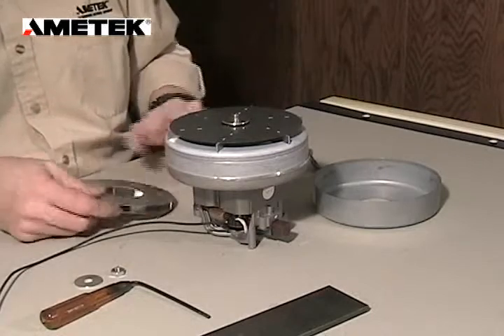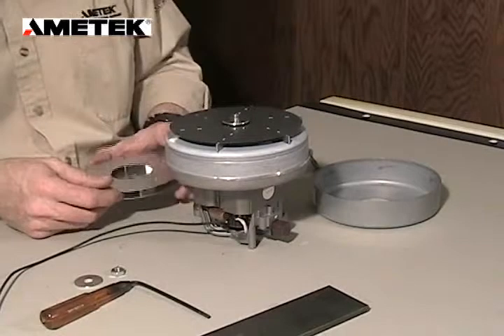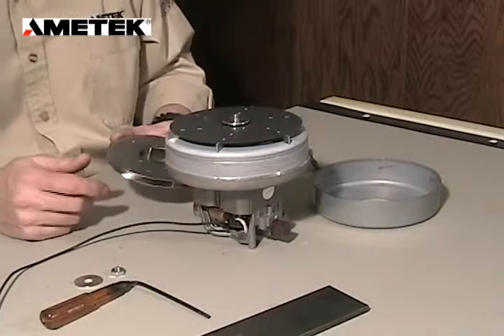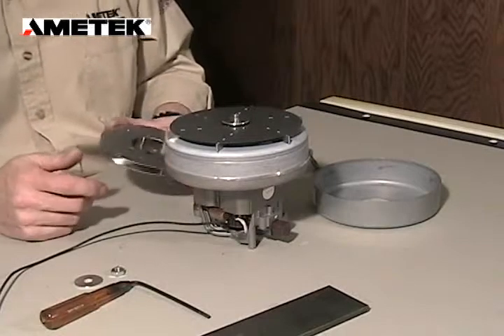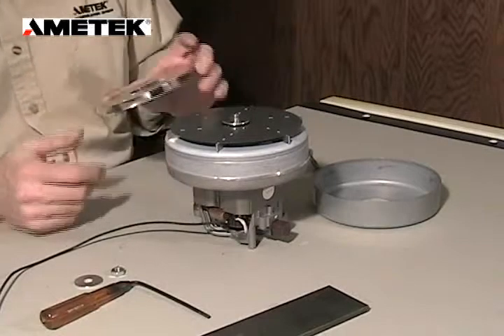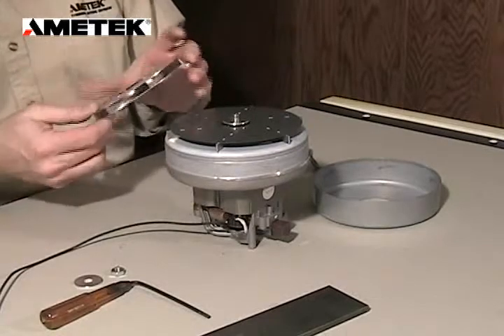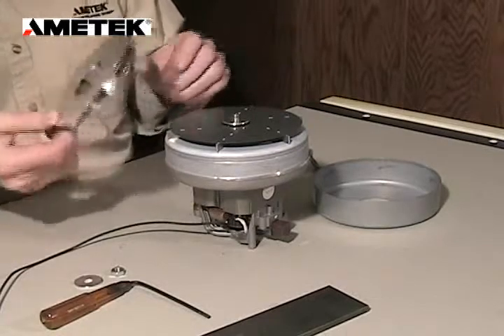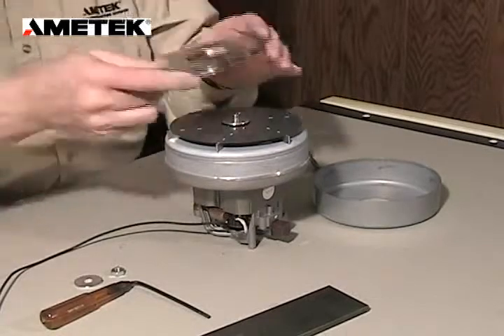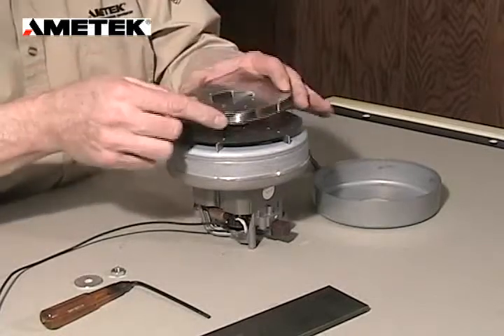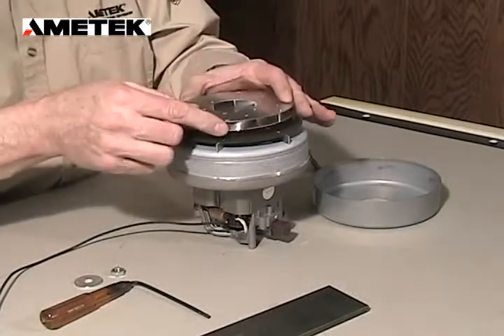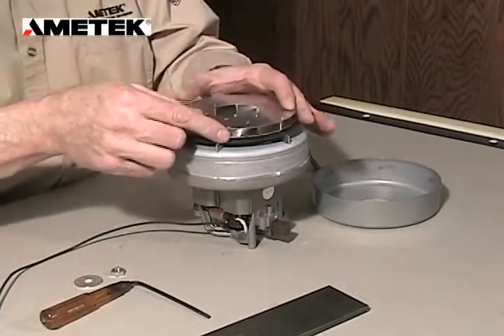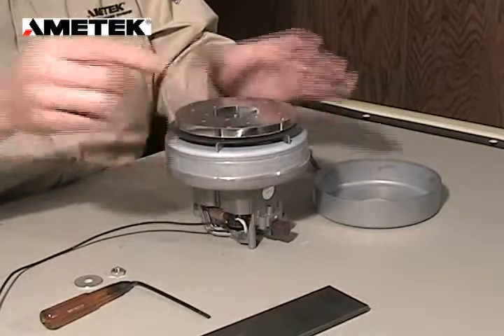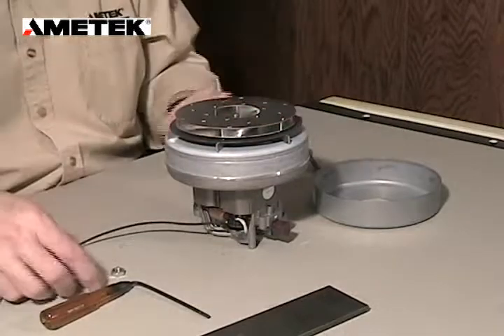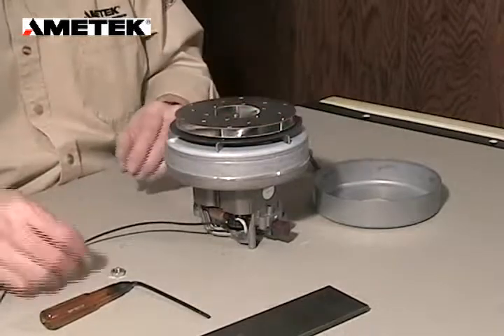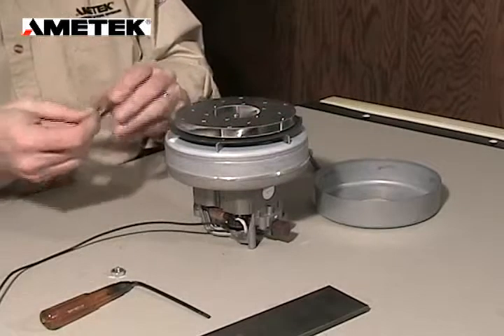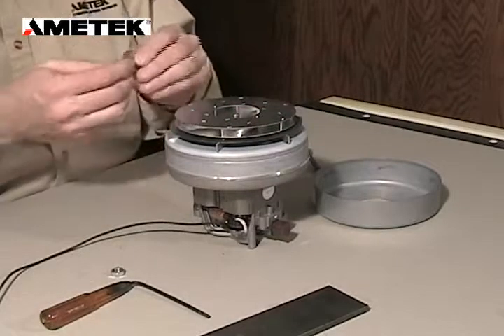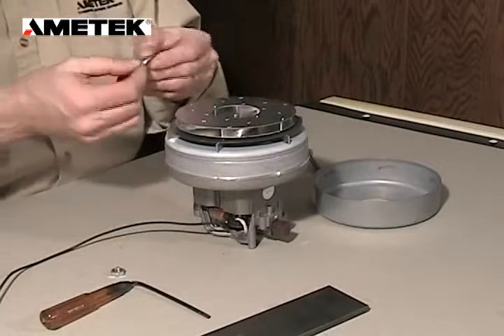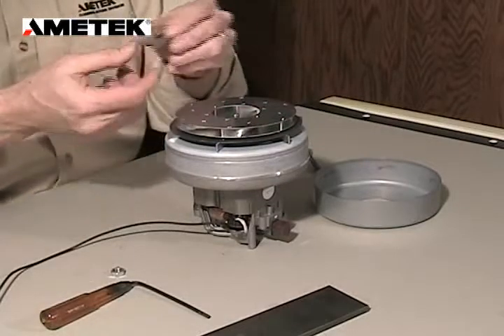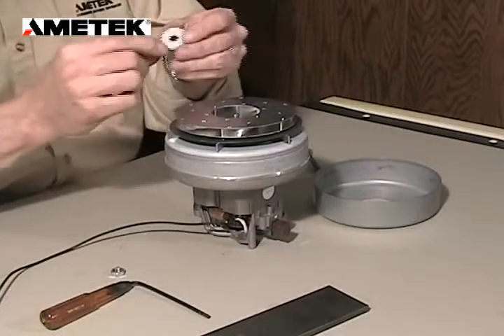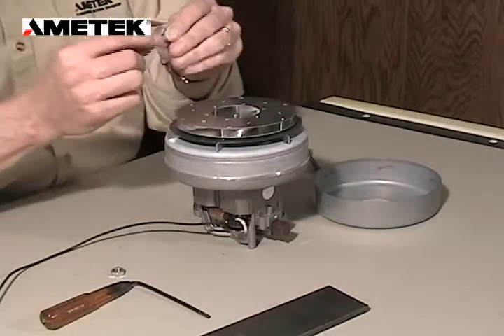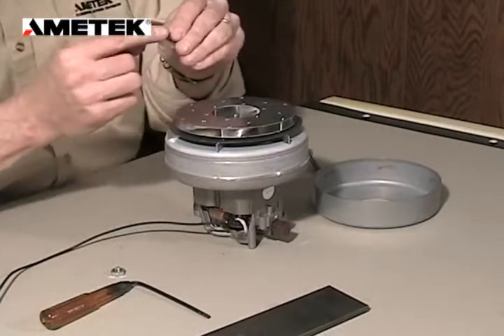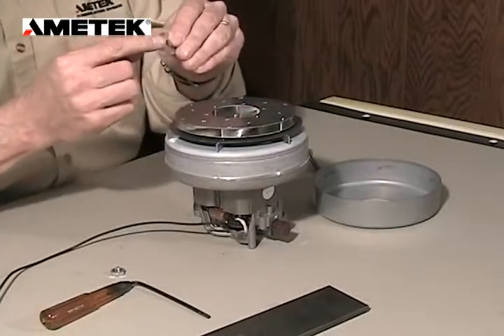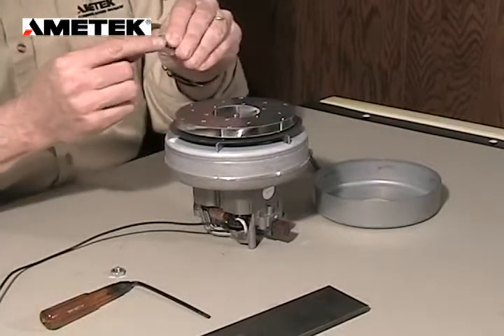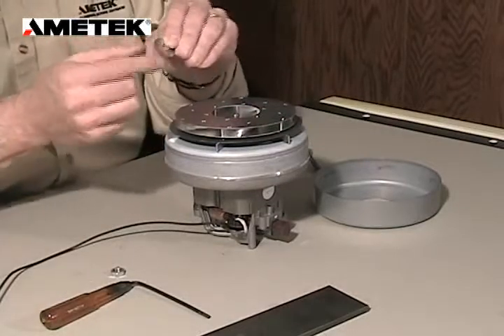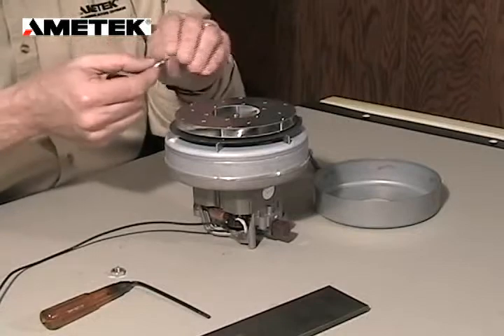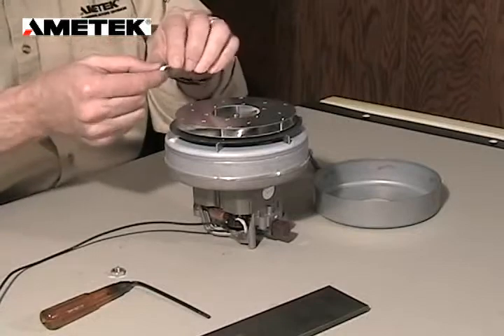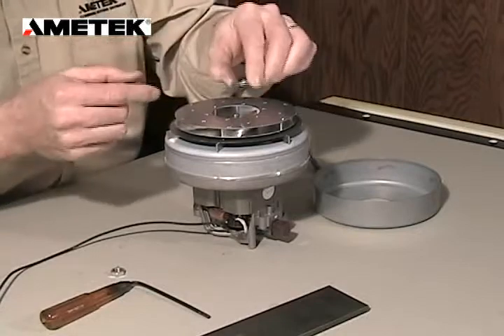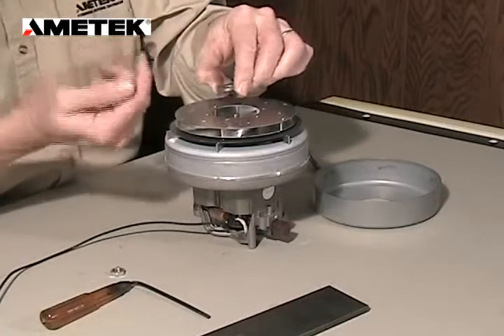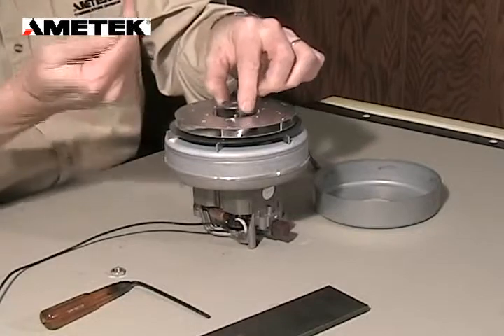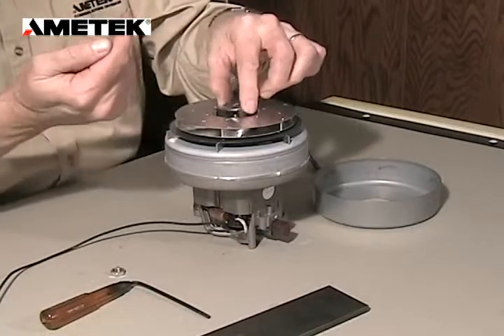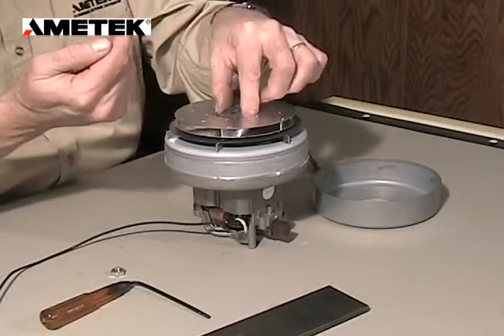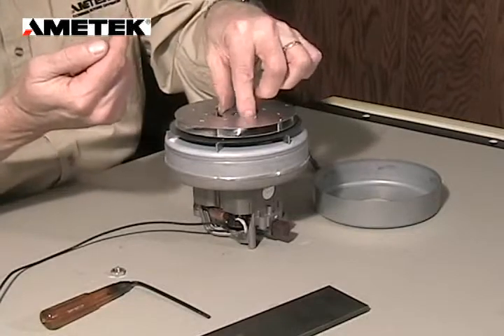Now we're putting on the new rotating fan. We're going to insert it as such. The washer — we want to make sure that the sharp edge of the washer is facing away from the fan.